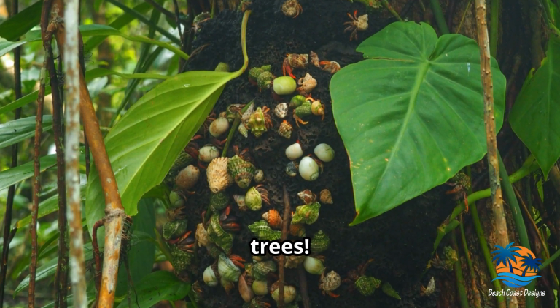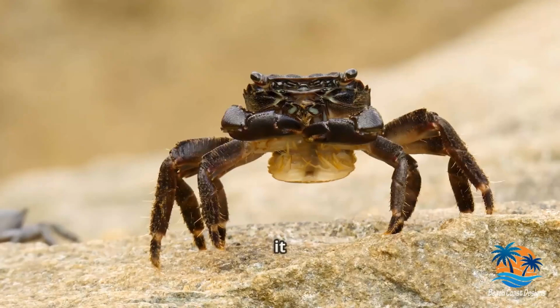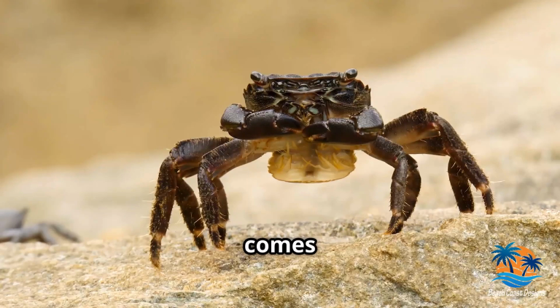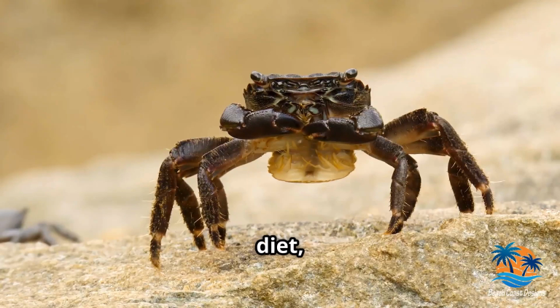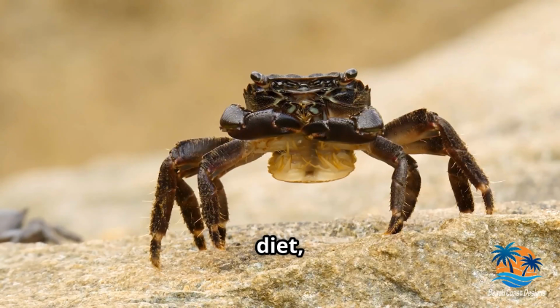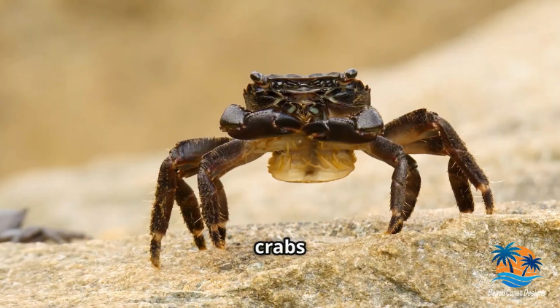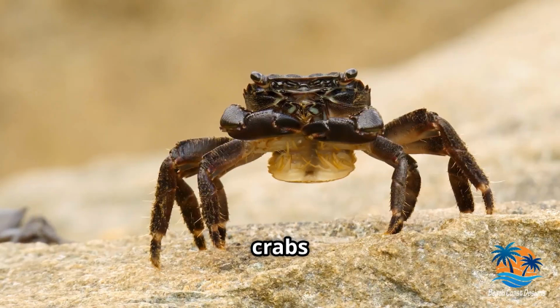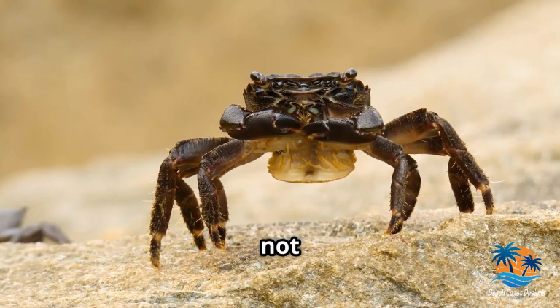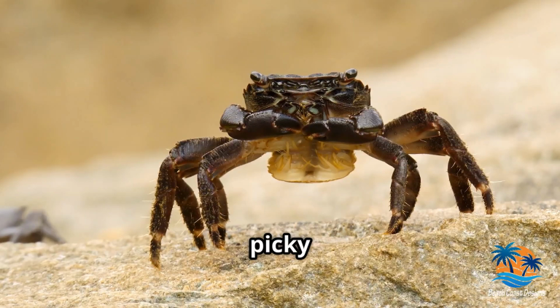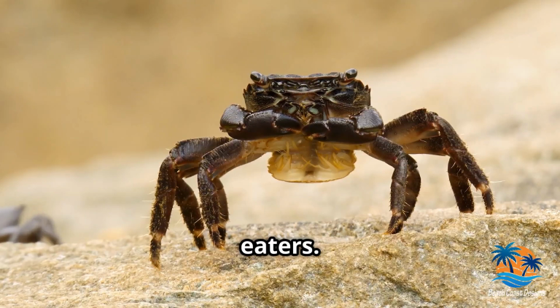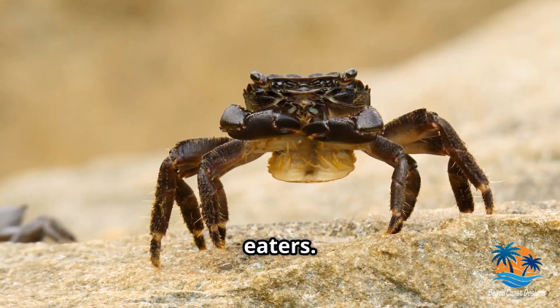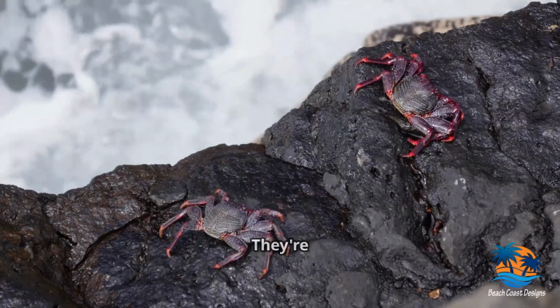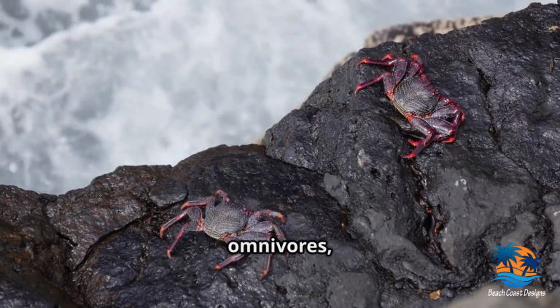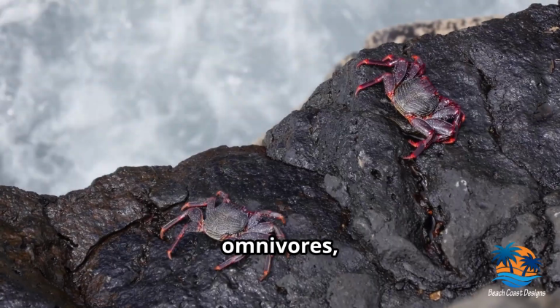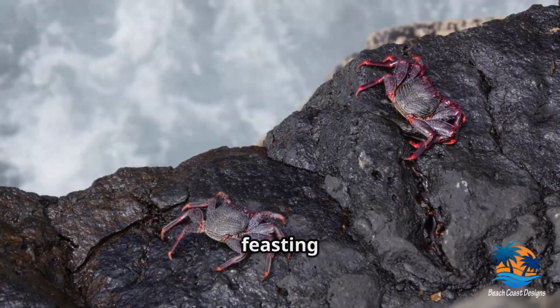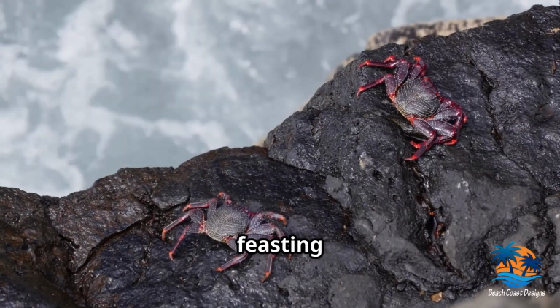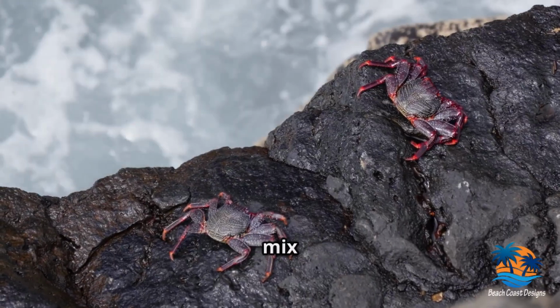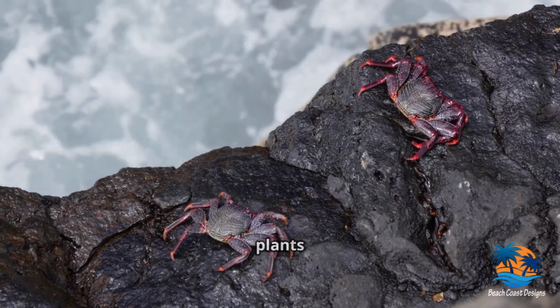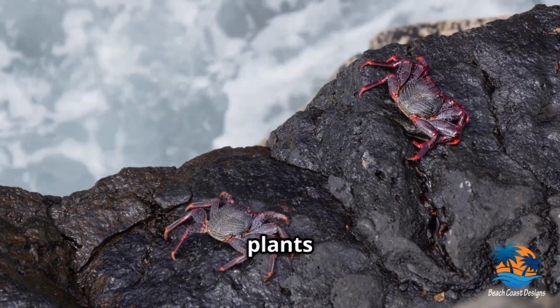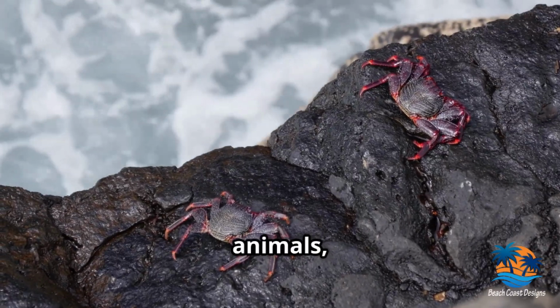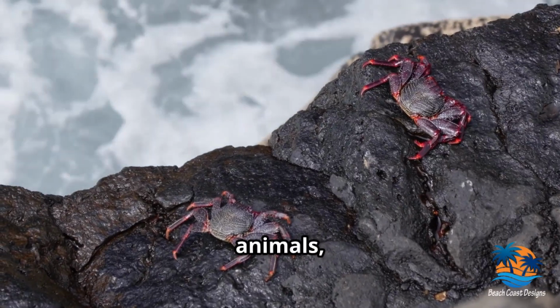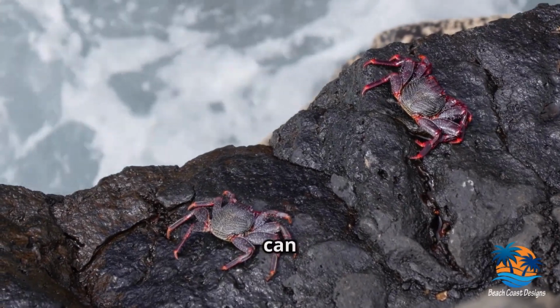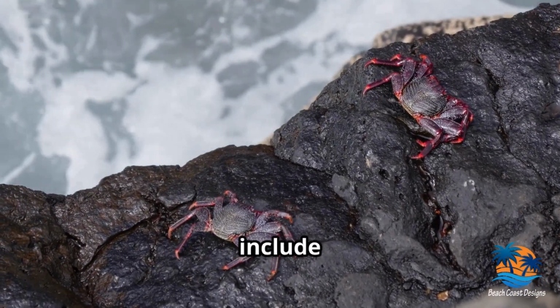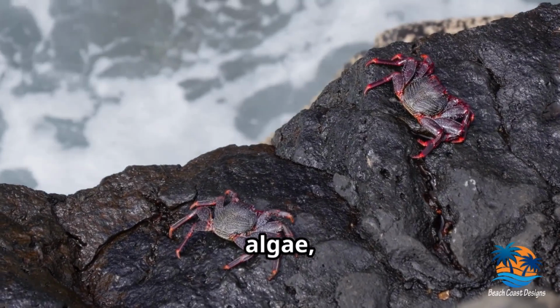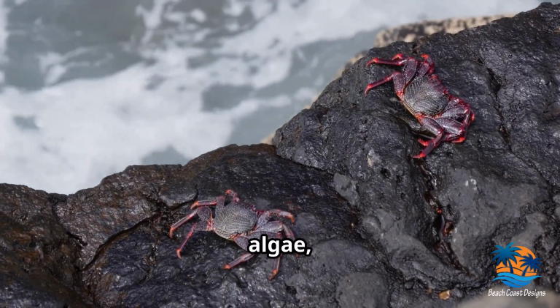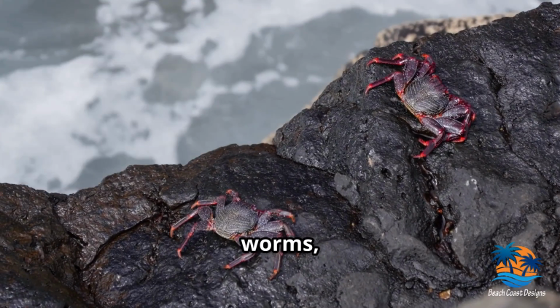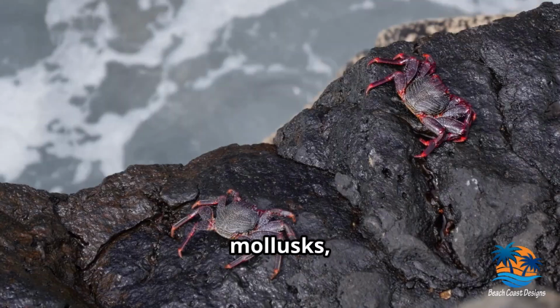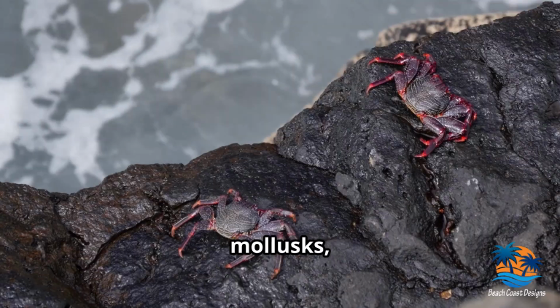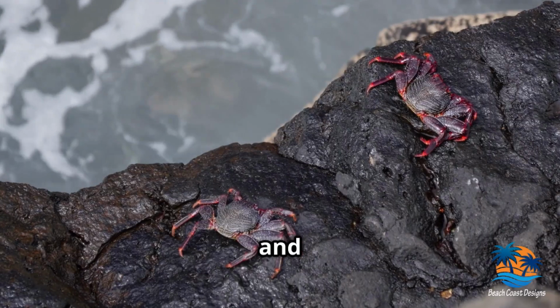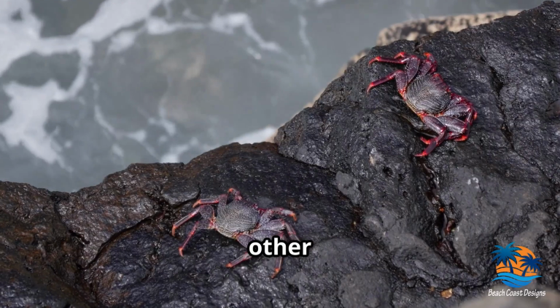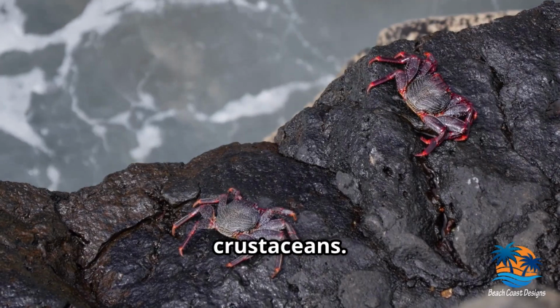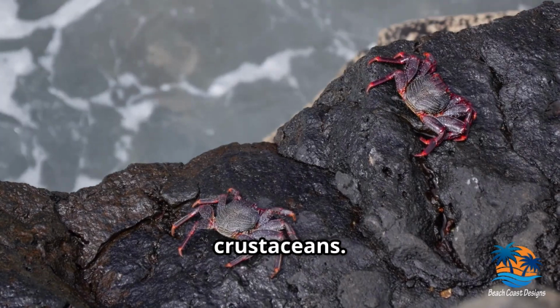When it comes to diet, crabs are not picky eaters. They're omnivores, feasting on a mix of plants and animals, which can include algae, worms, mollusks, and other crustaceans.